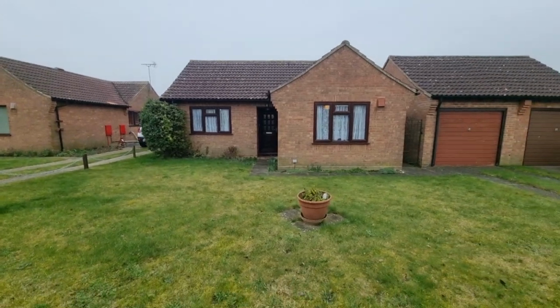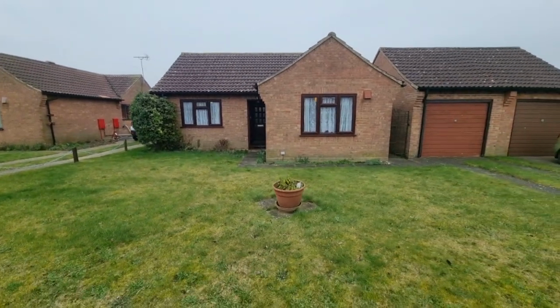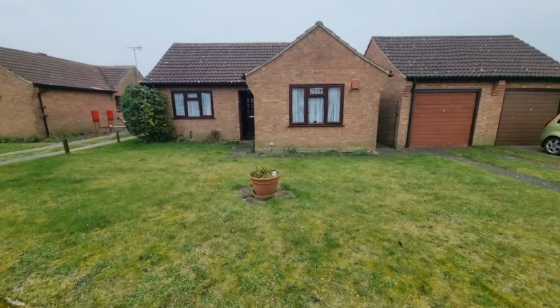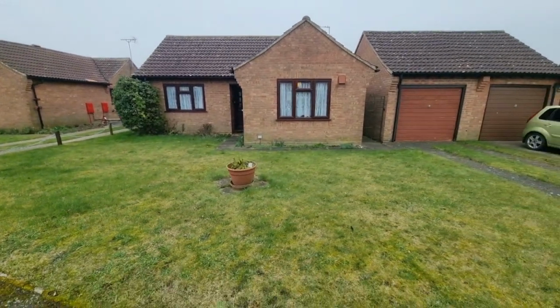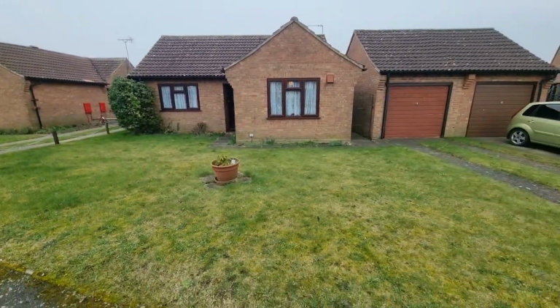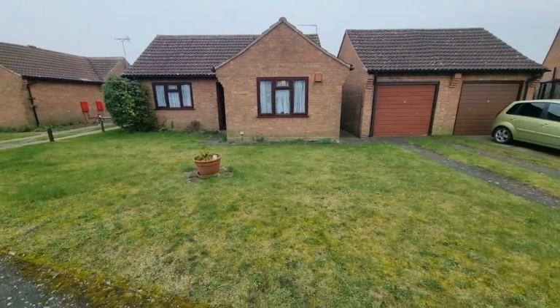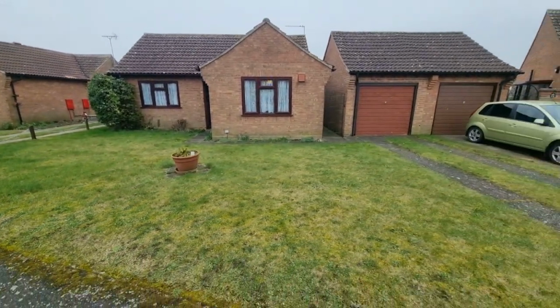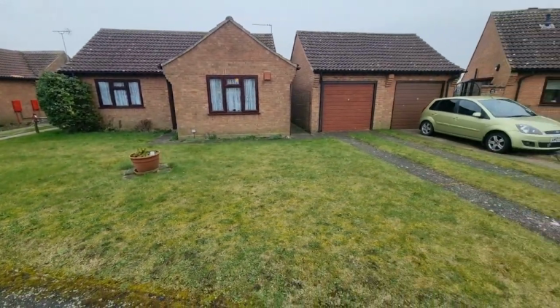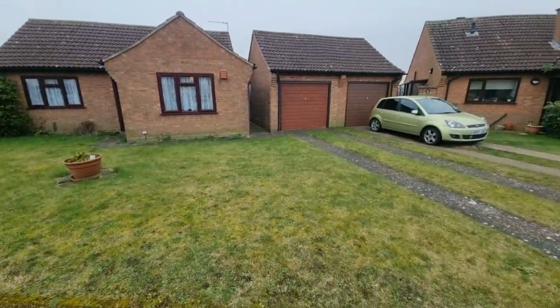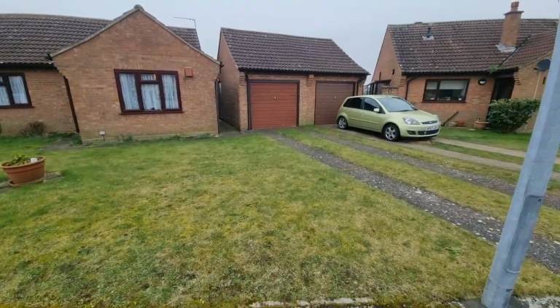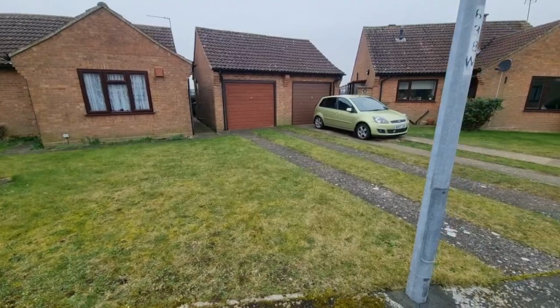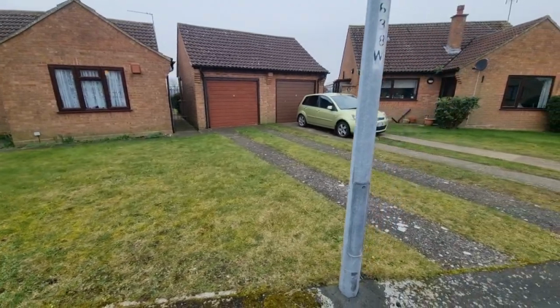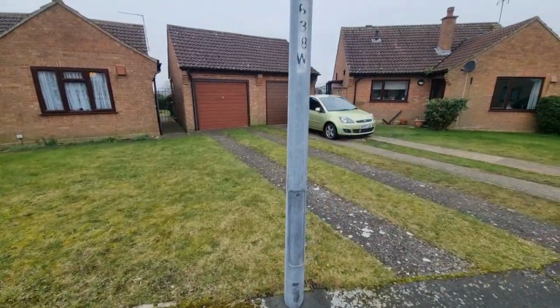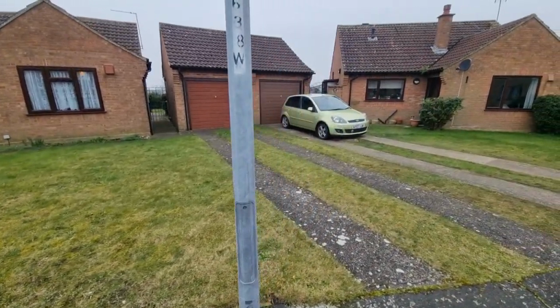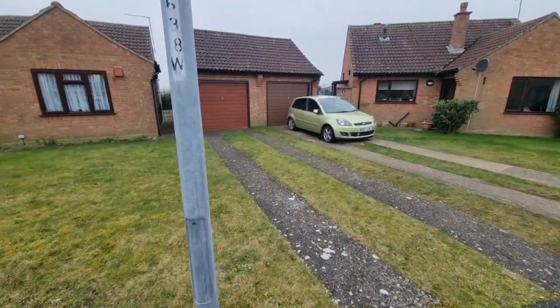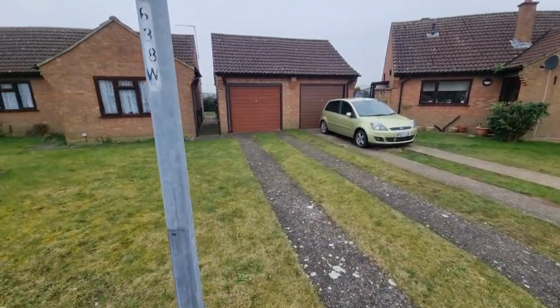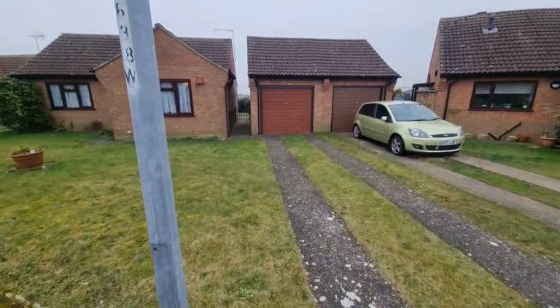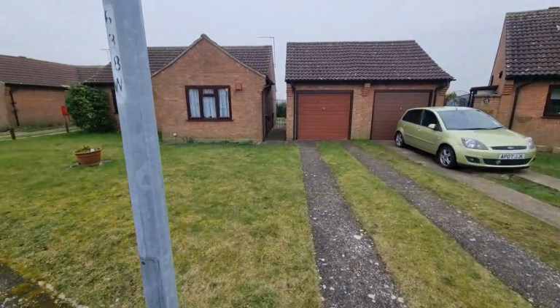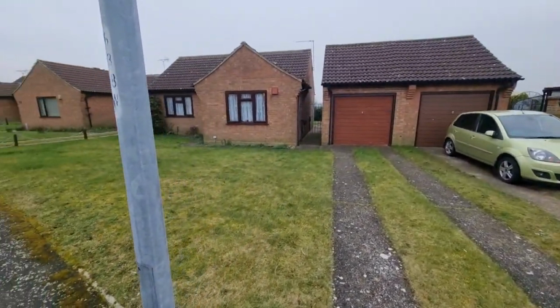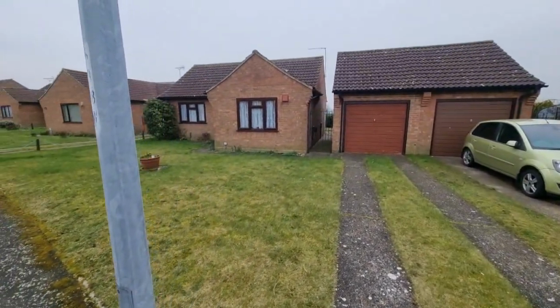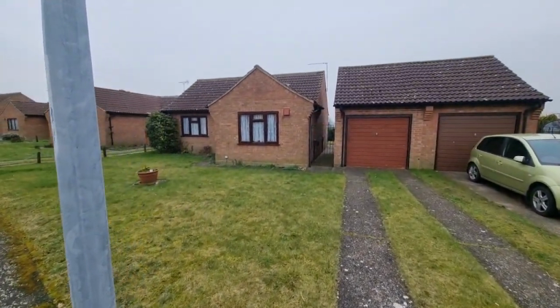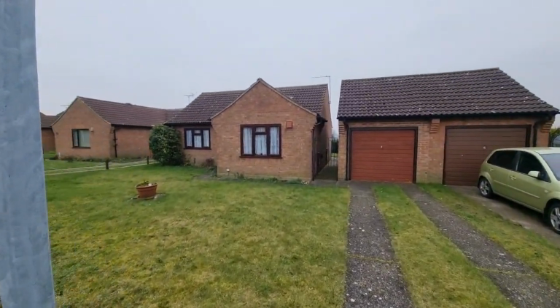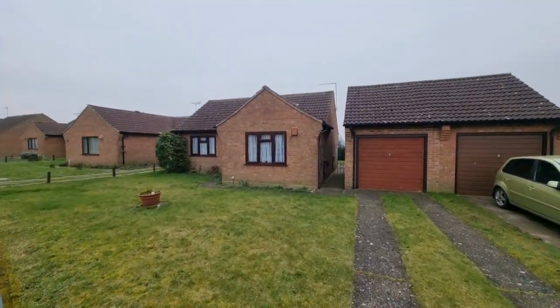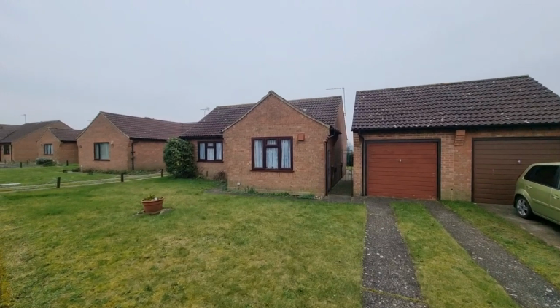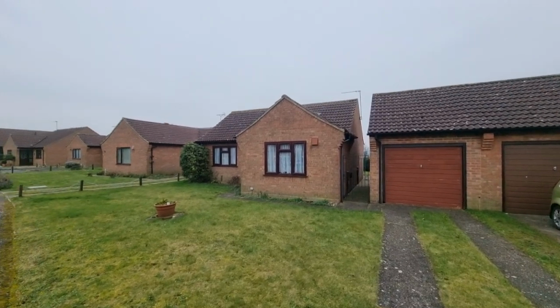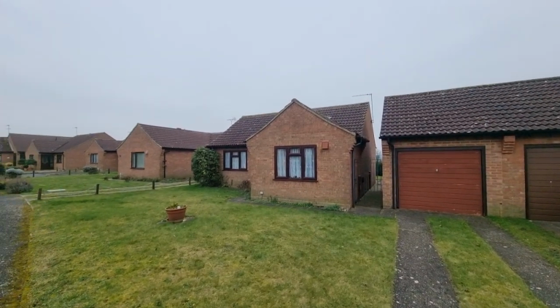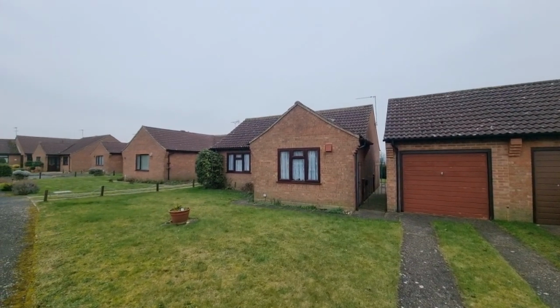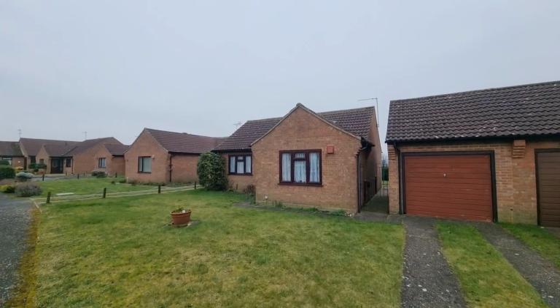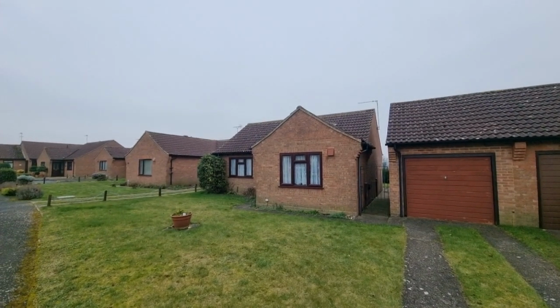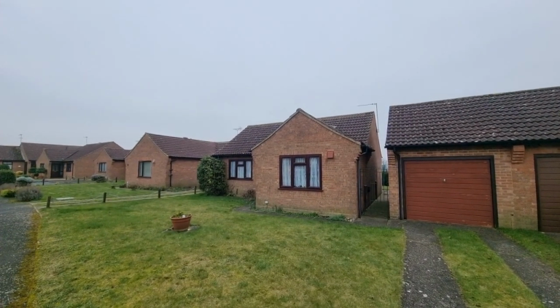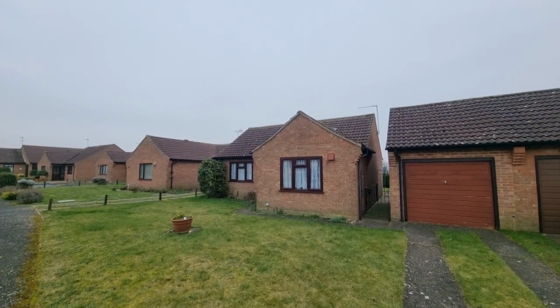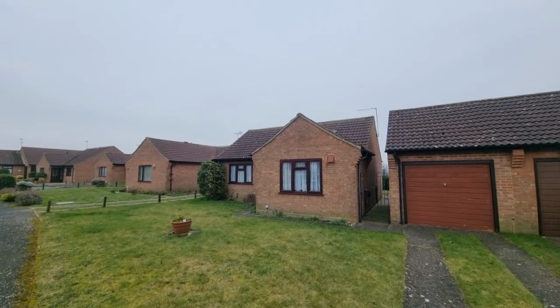The front garden is laid to lawn, as you can see. There's a driveway to the garage door providing off-road parking and gated access to the rear garden. Right, well let's go and have a look inside.